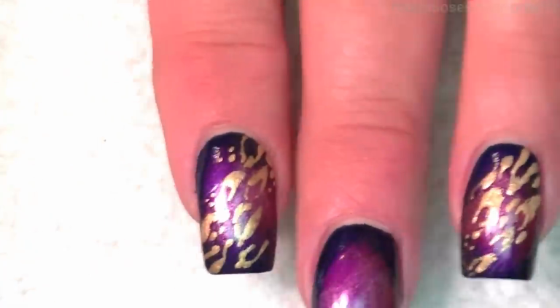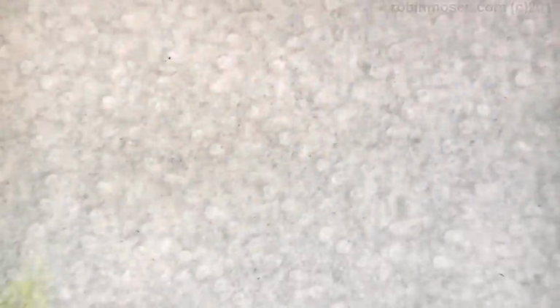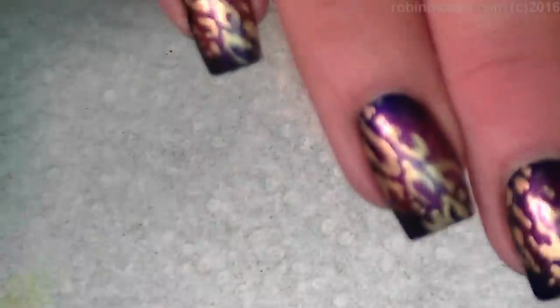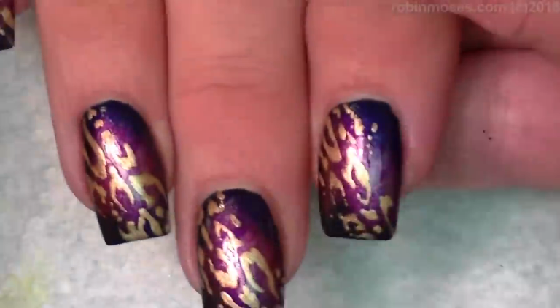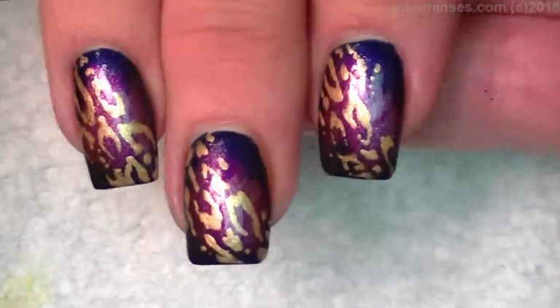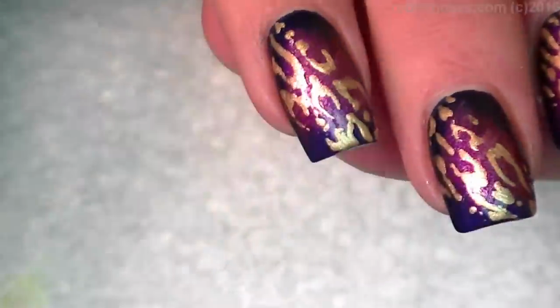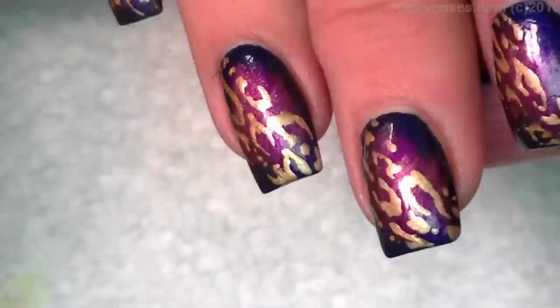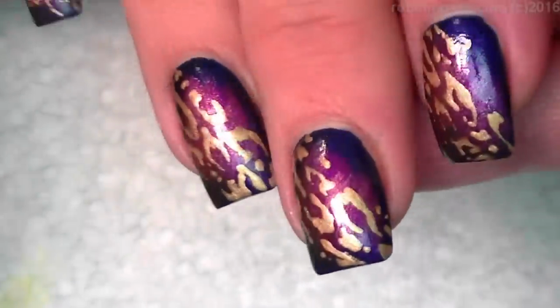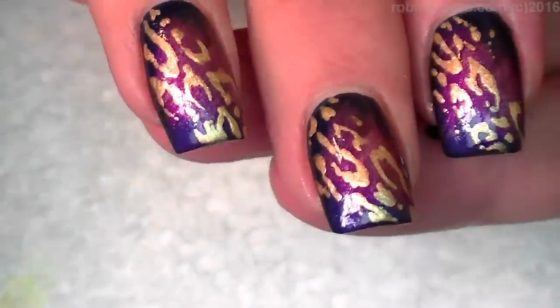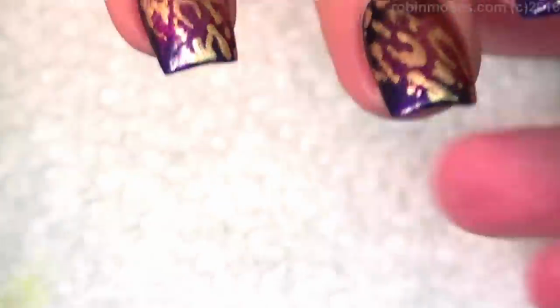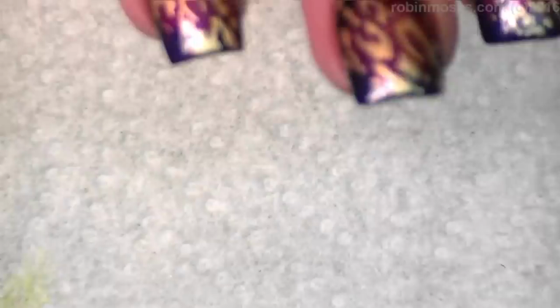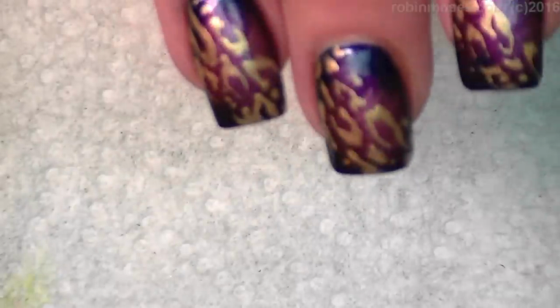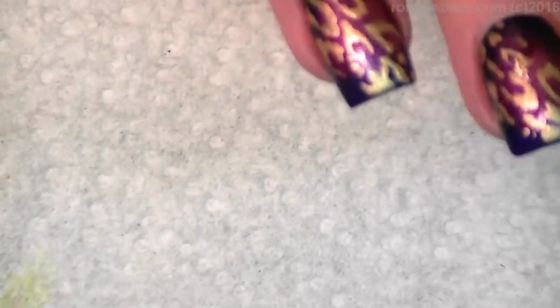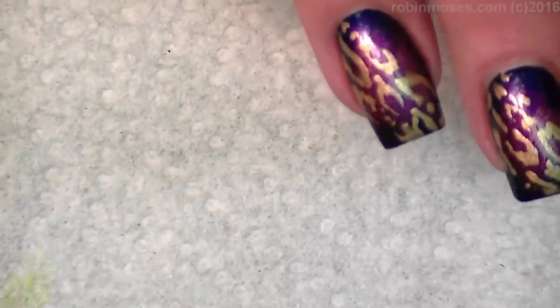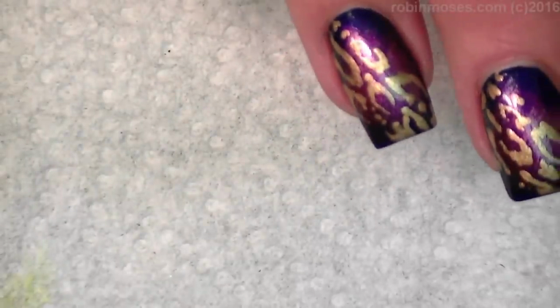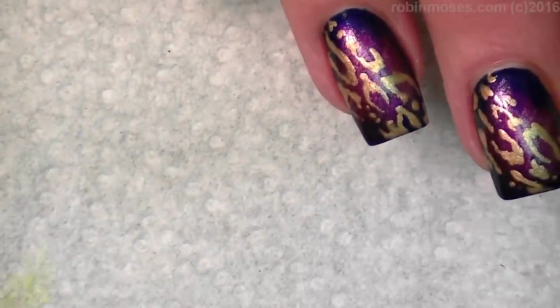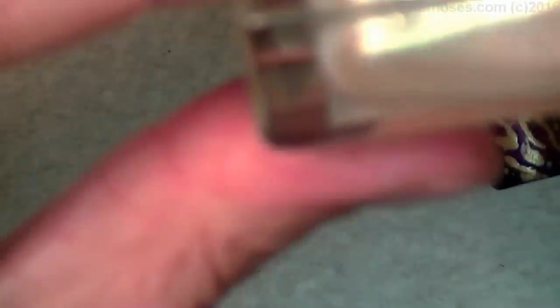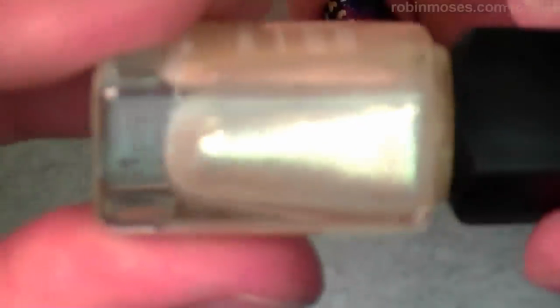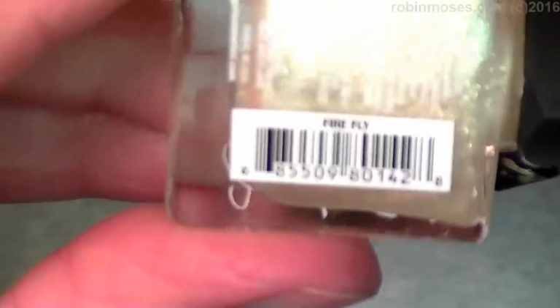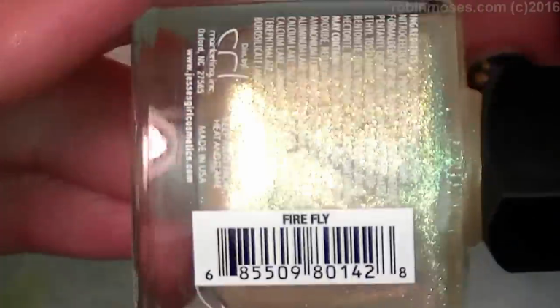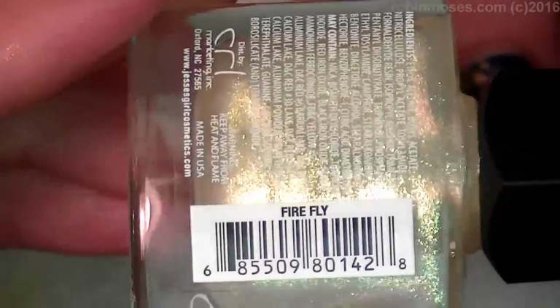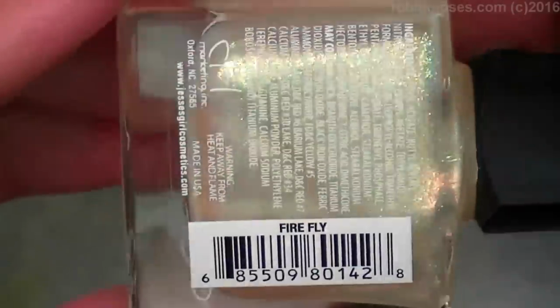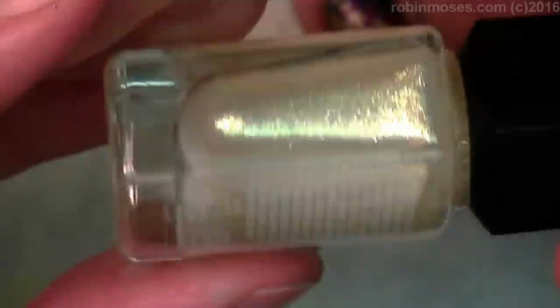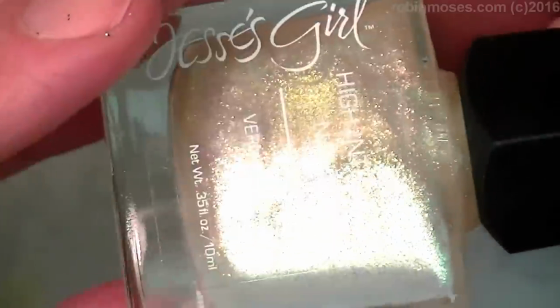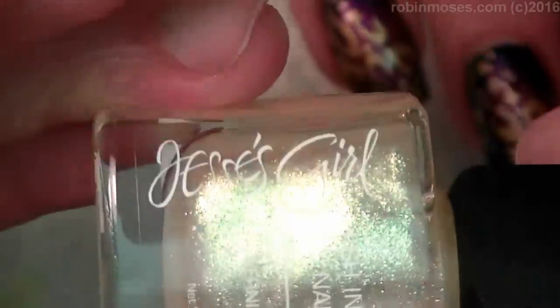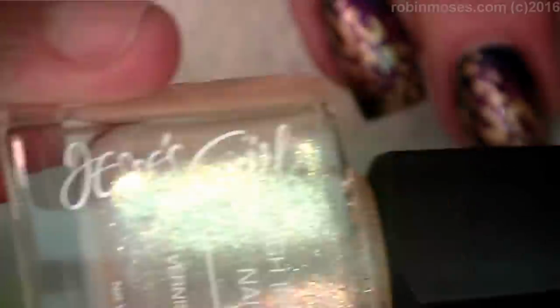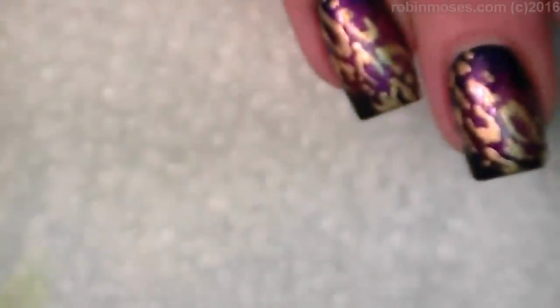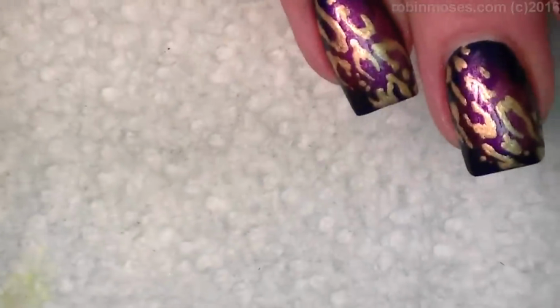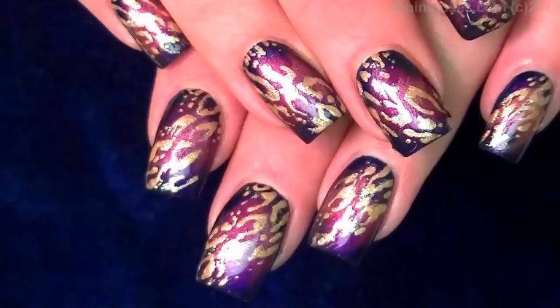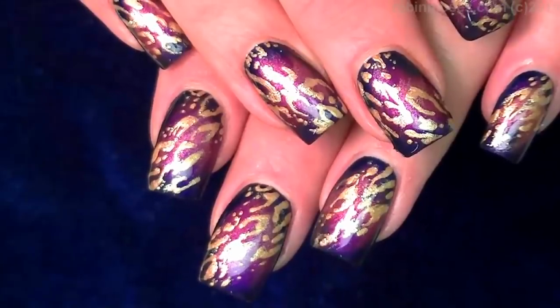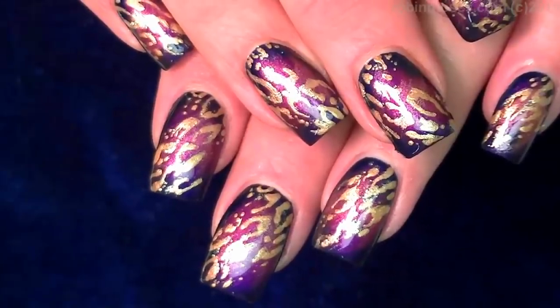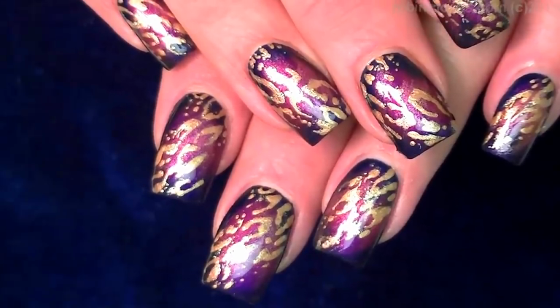When you're finished you'll have a look like this that is multi-dimensional. I'm going to go over the top of some of the print with Firefly by Jessie's Girl. Here is the end result.